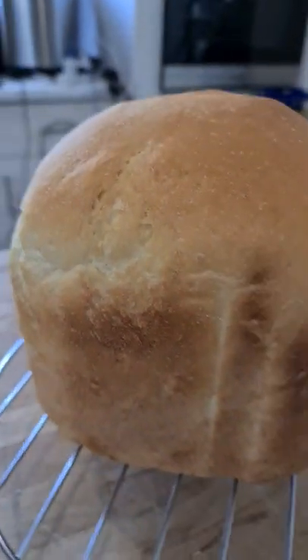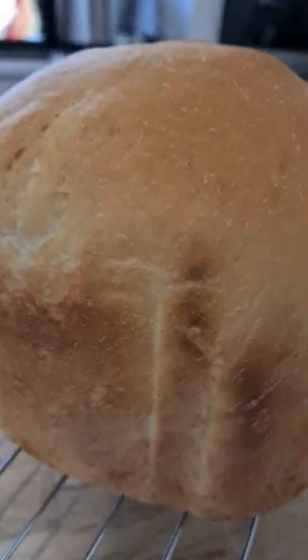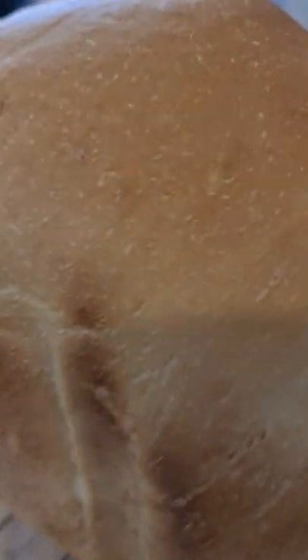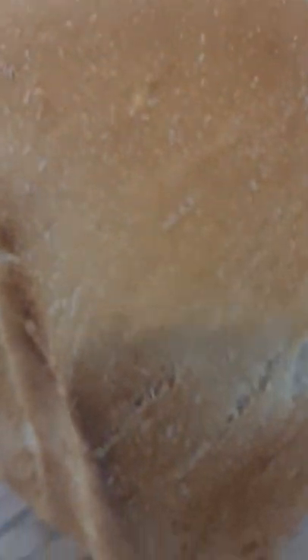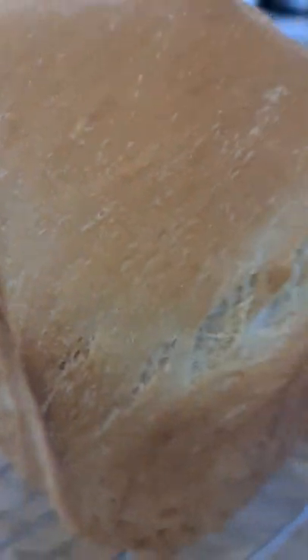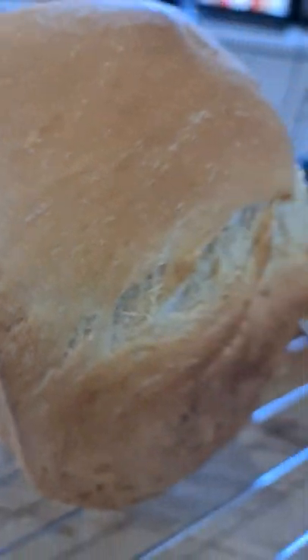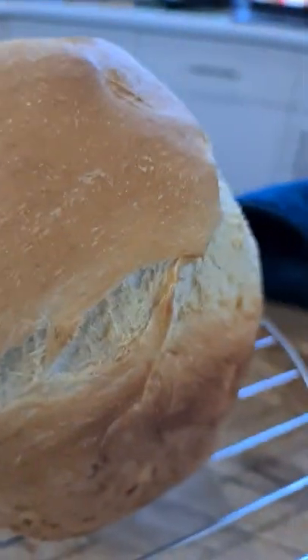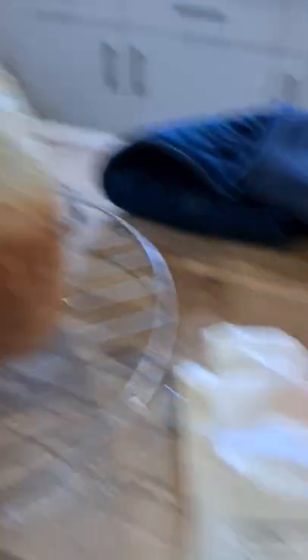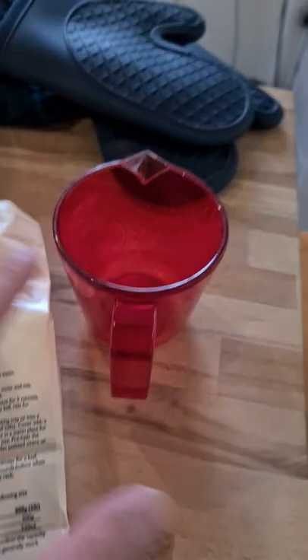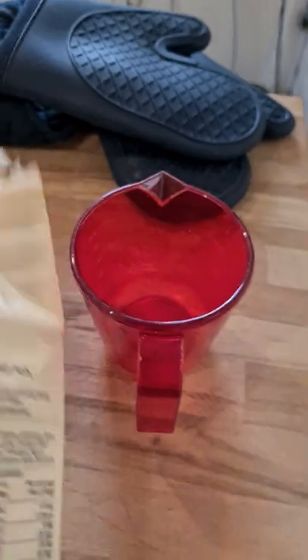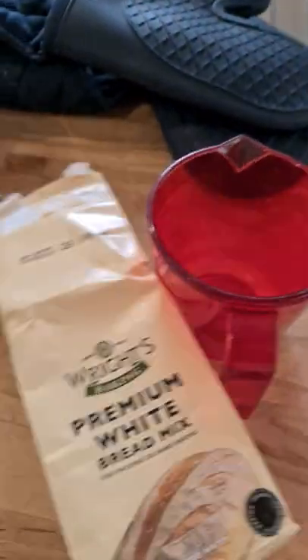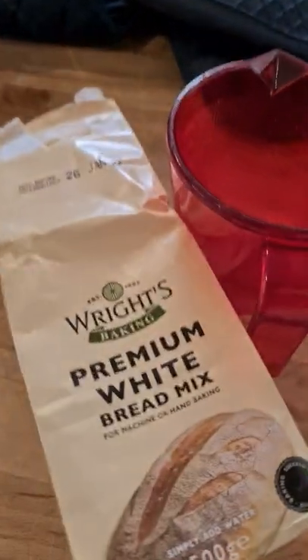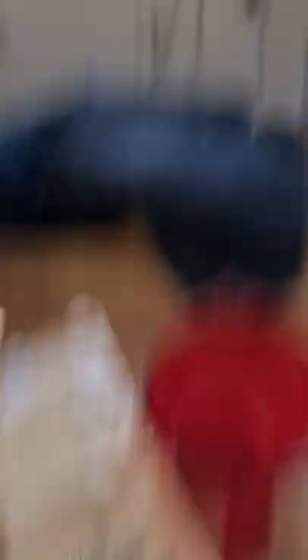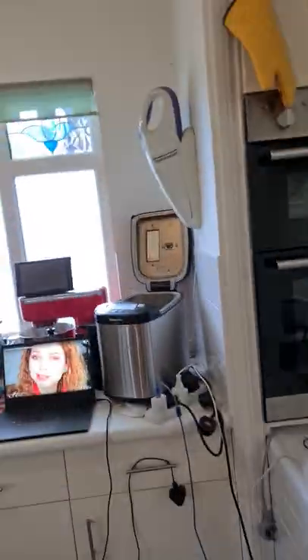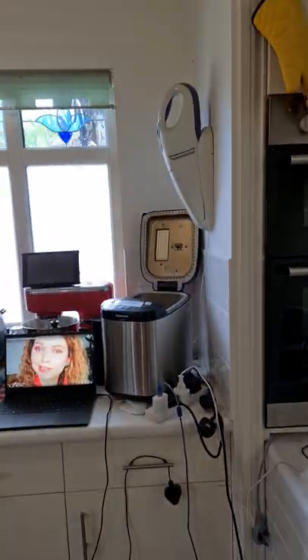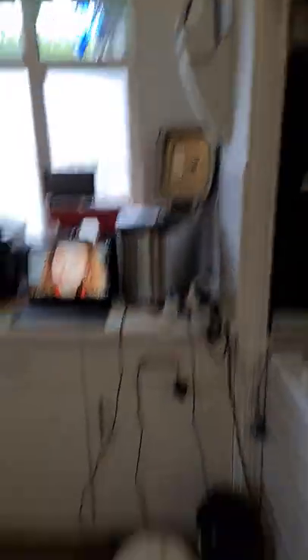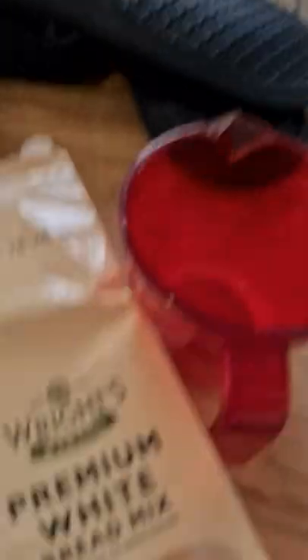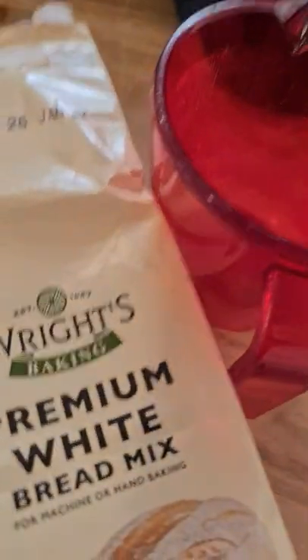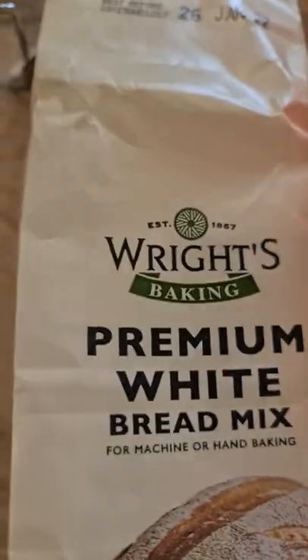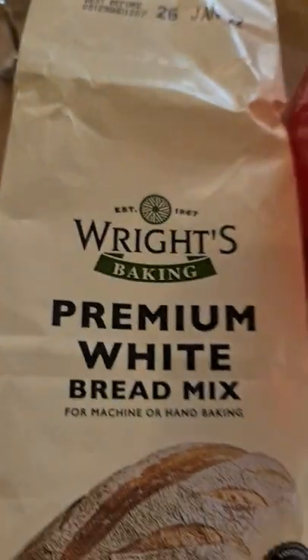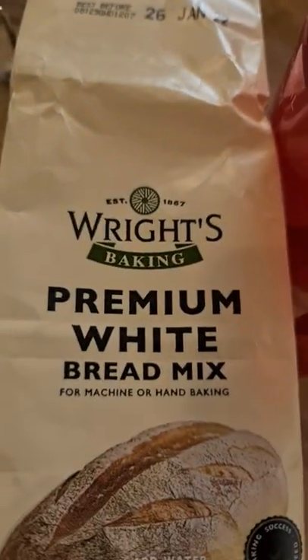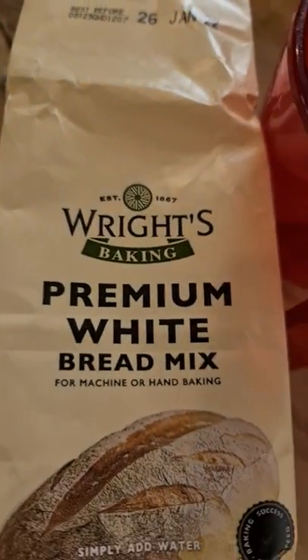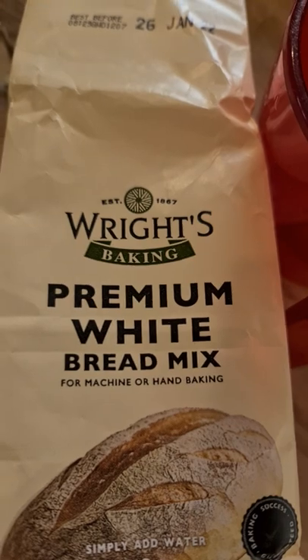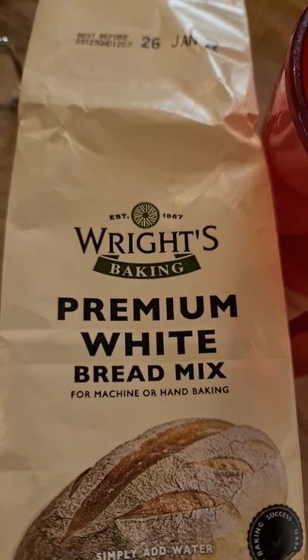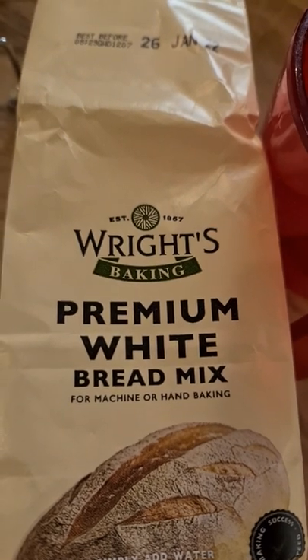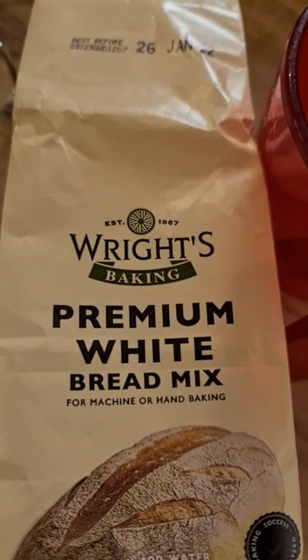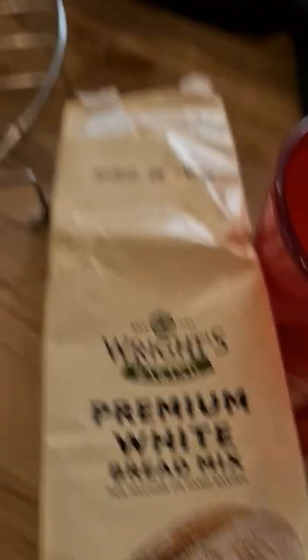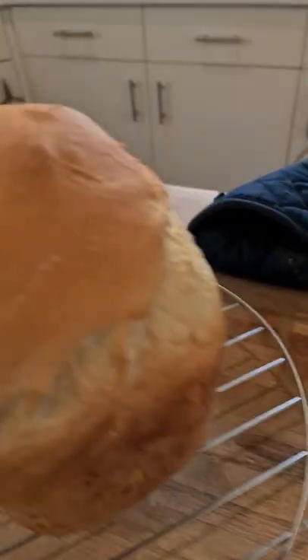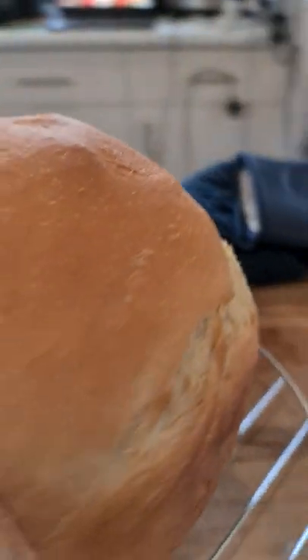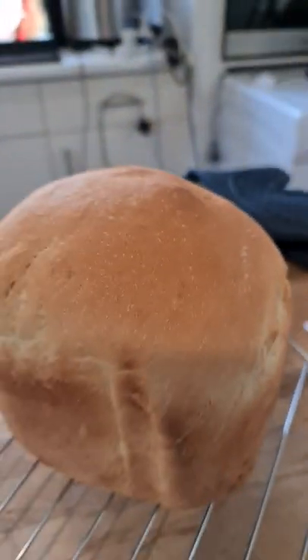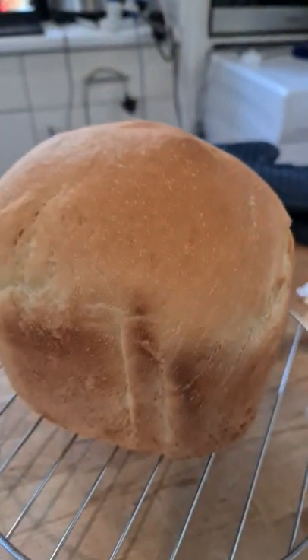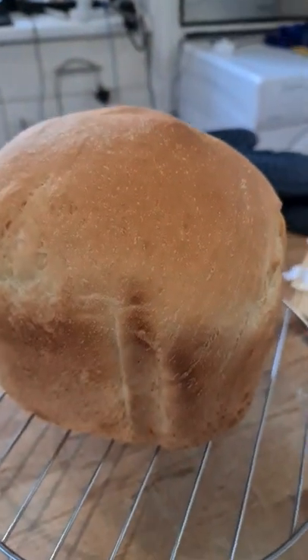It's so hot that if I touch it, I'm gonna burn myself — and it's amazing. I made it with this bread kit and my bread maker over there. And it is Wright's premium bread mix. It's a pretty nice one.